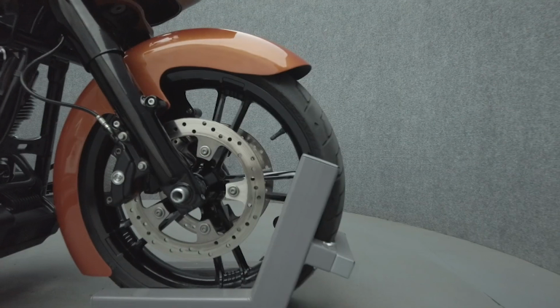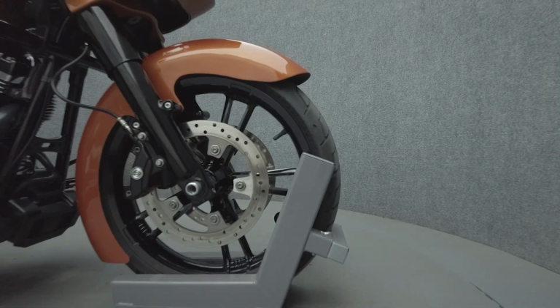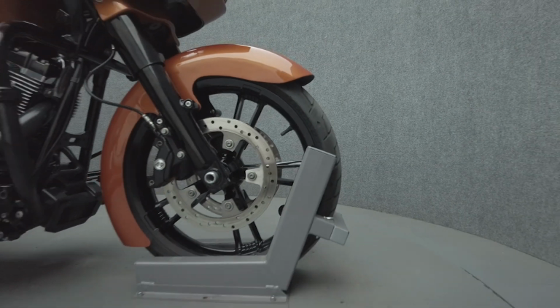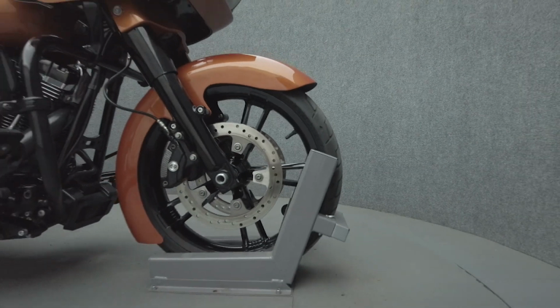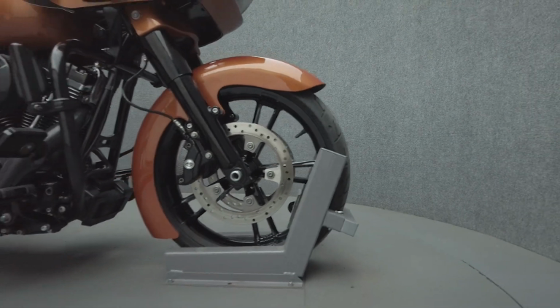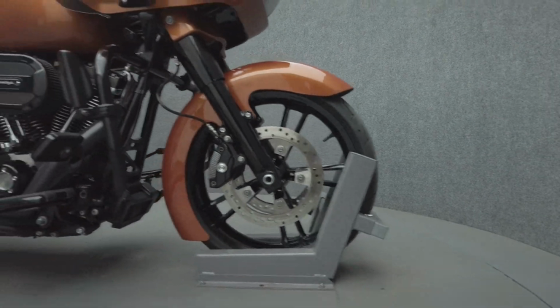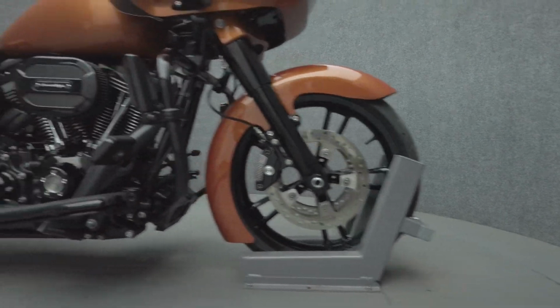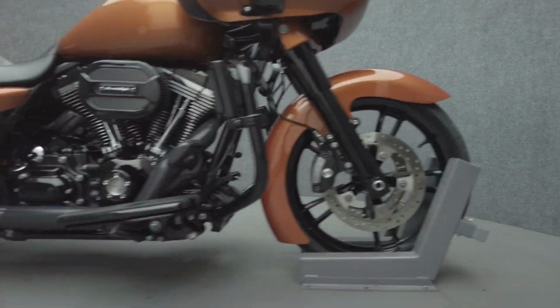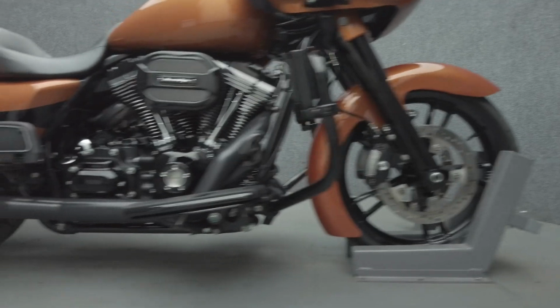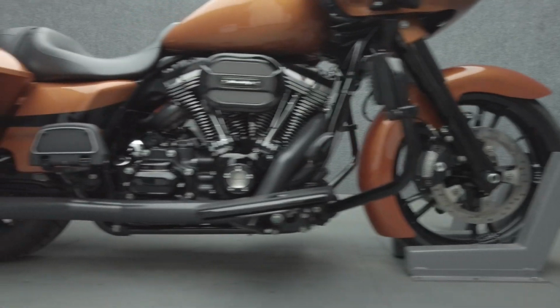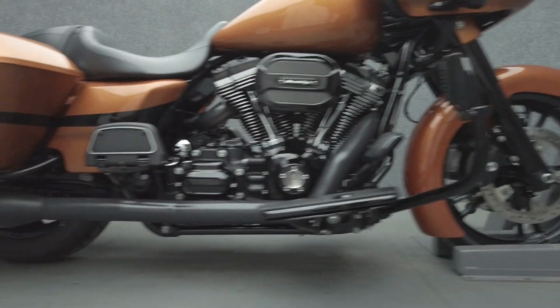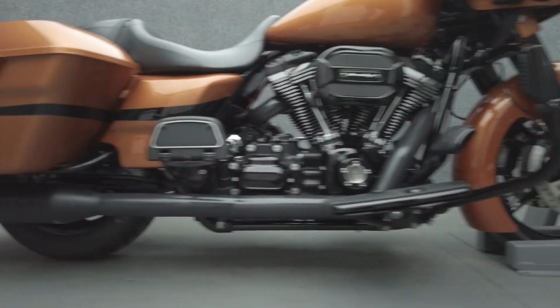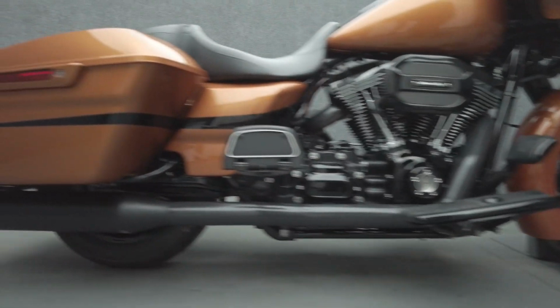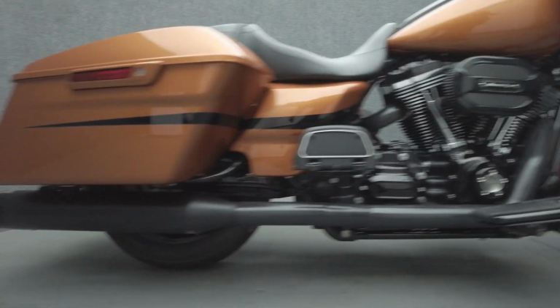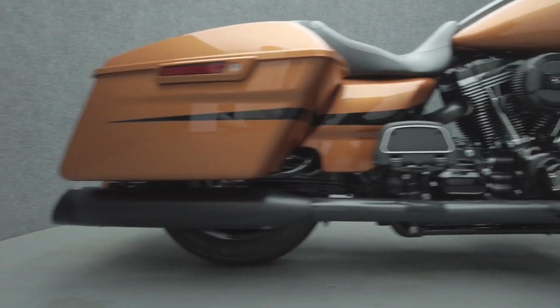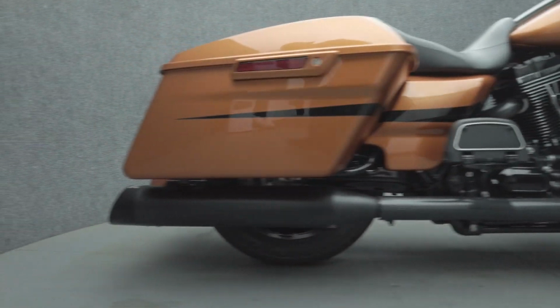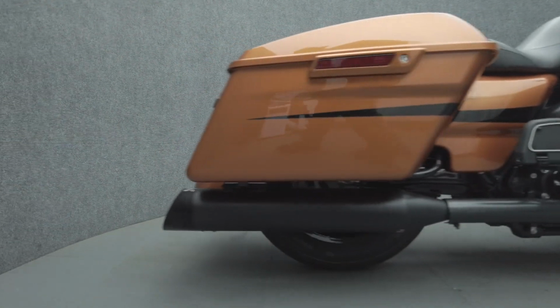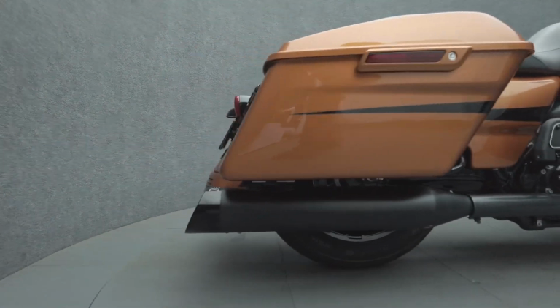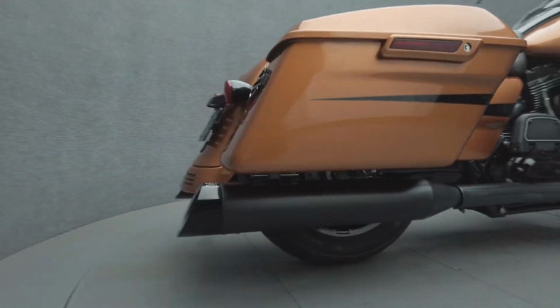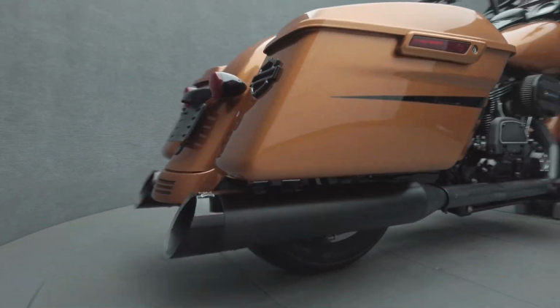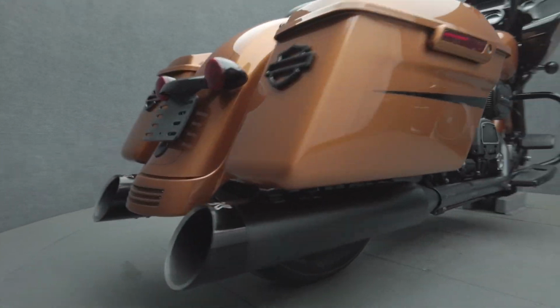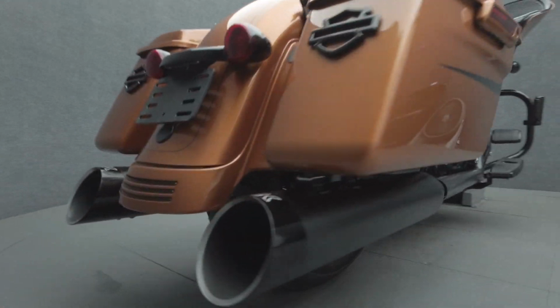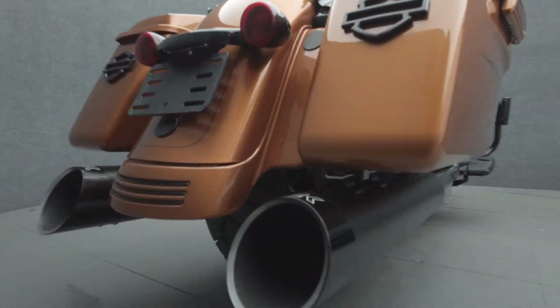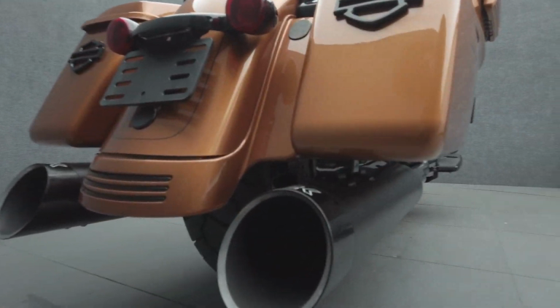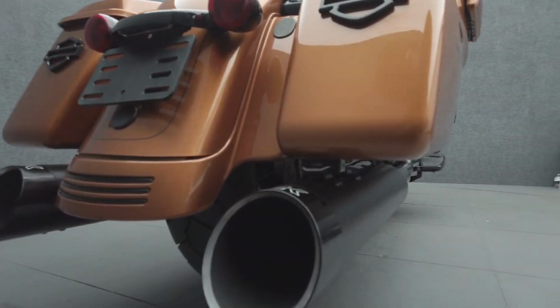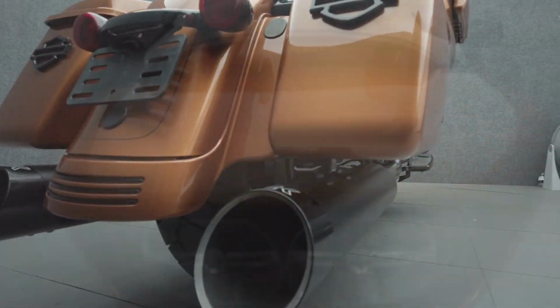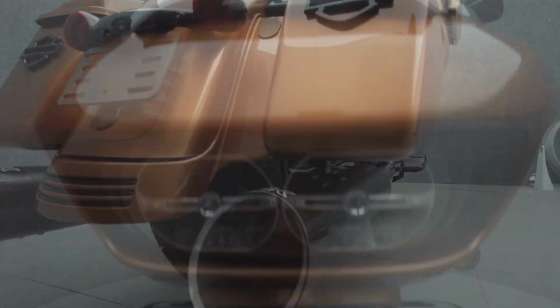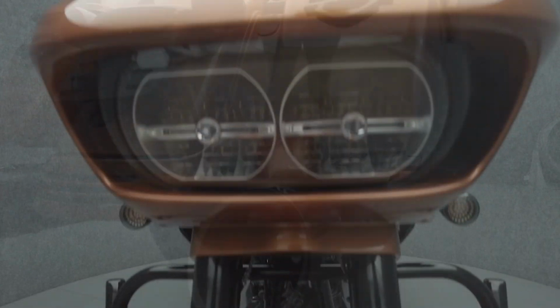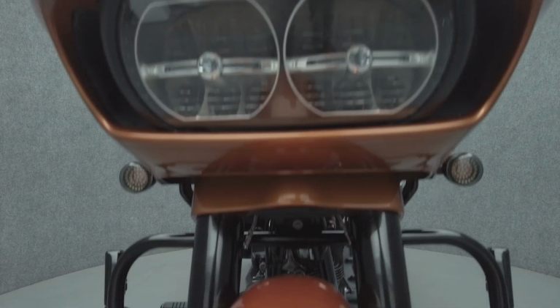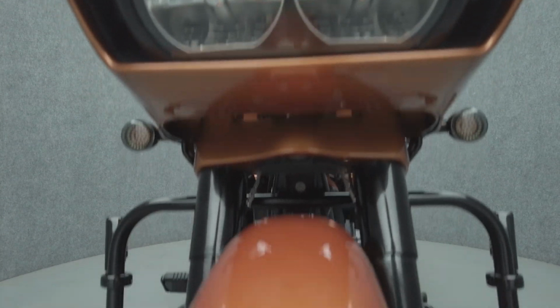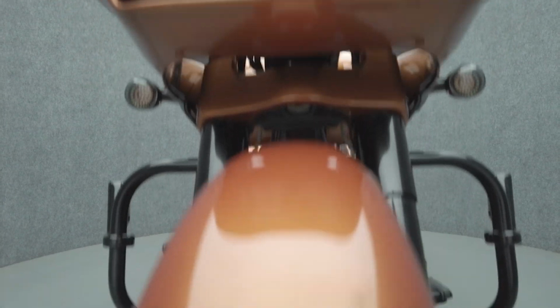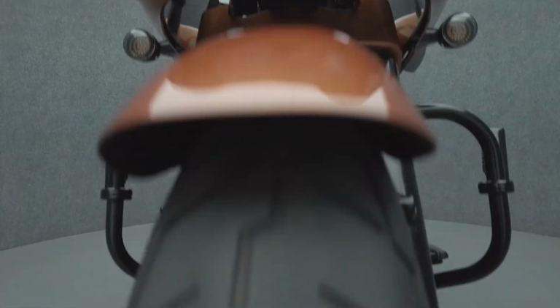It's been upgraded with a Chromeworks exhaust, Screamin' Eagle Stage 1 intake, hugger-style front fender, 12-inch handlebars, highway pegs, docking hardware, Harley-Davidson grips, and a windshield.